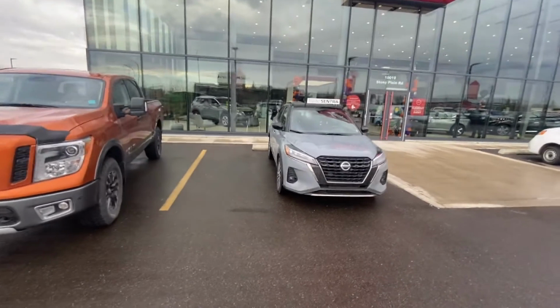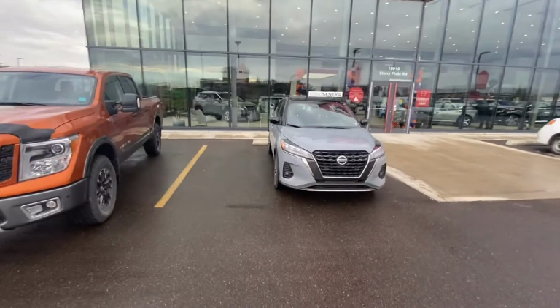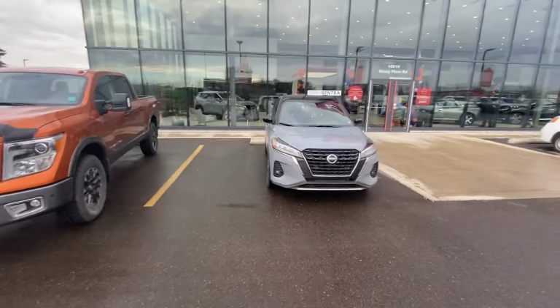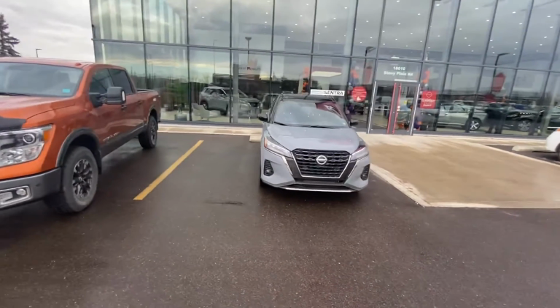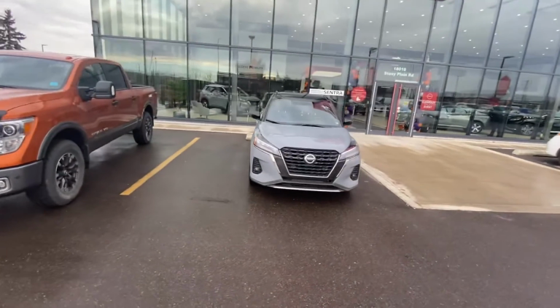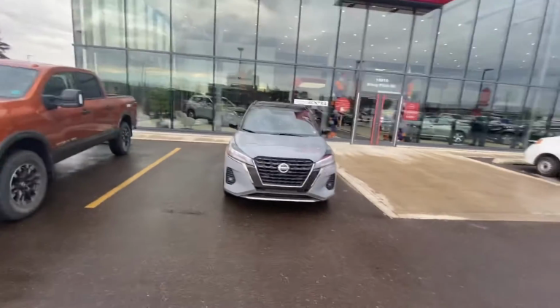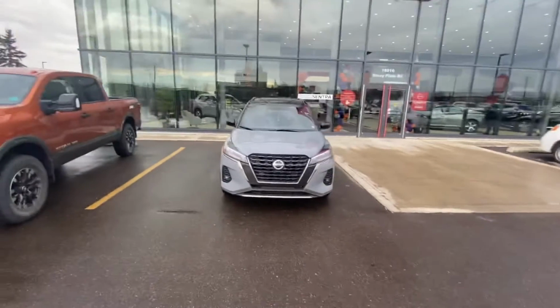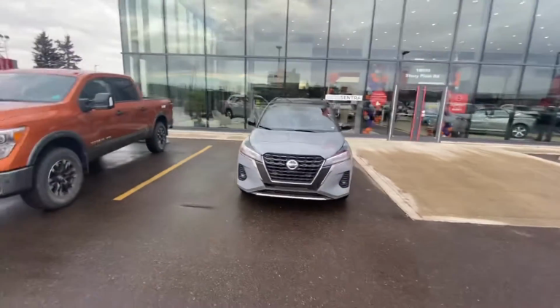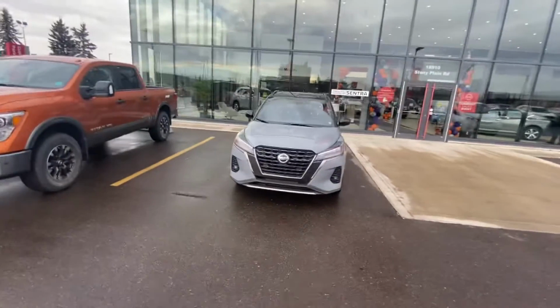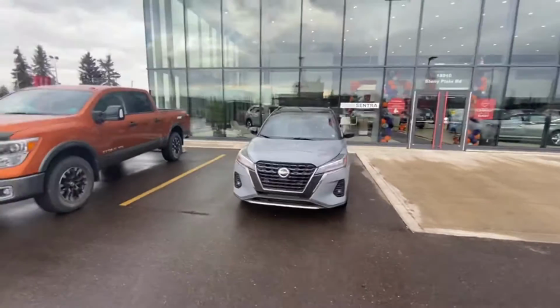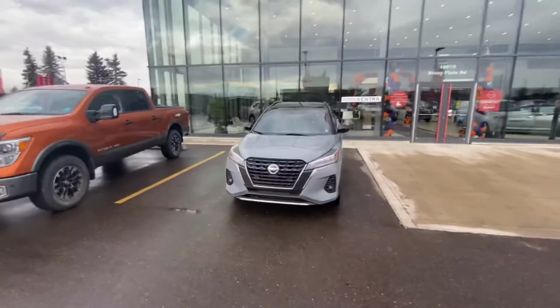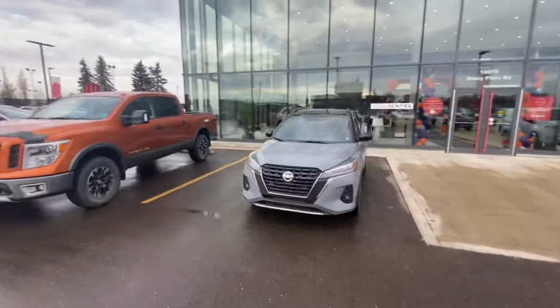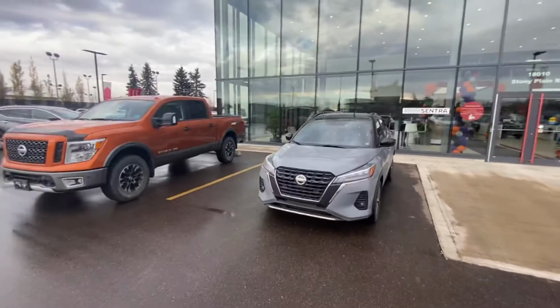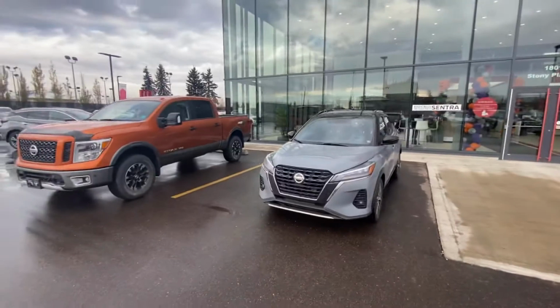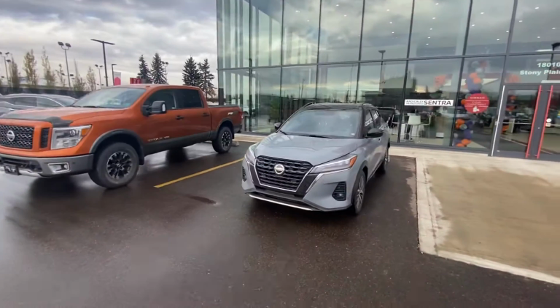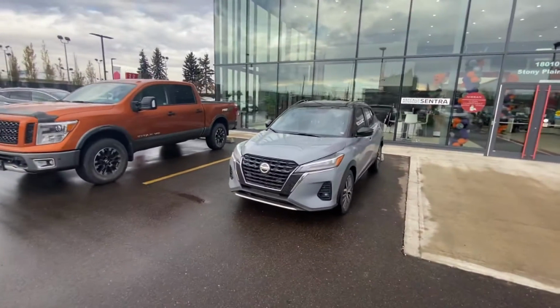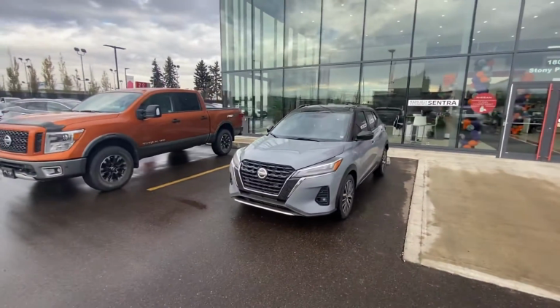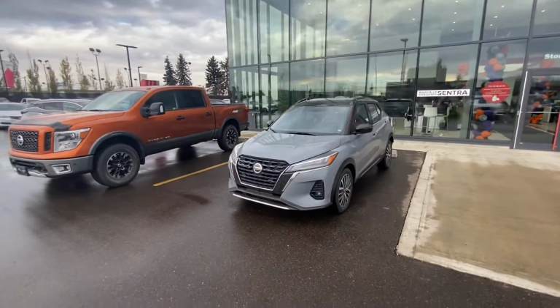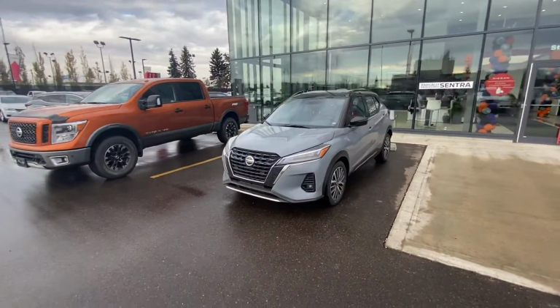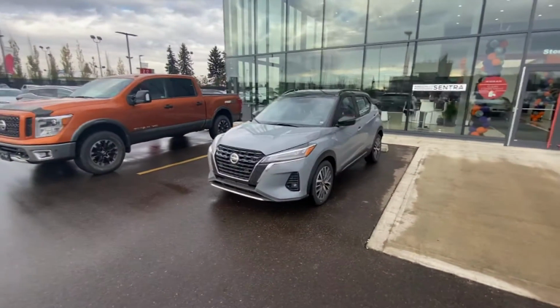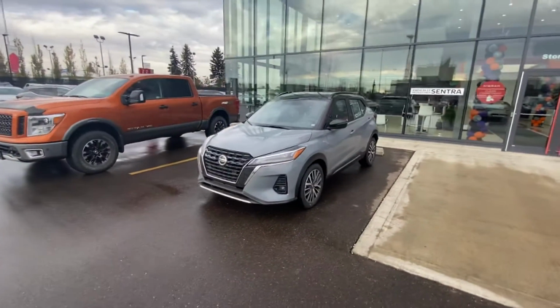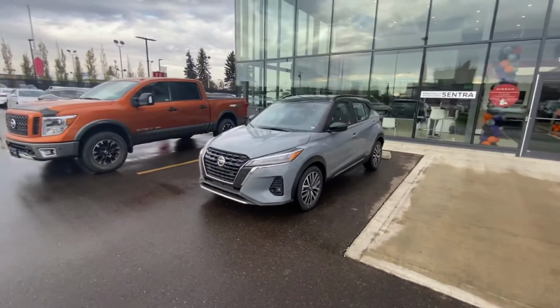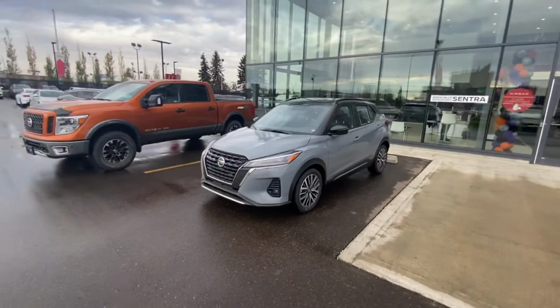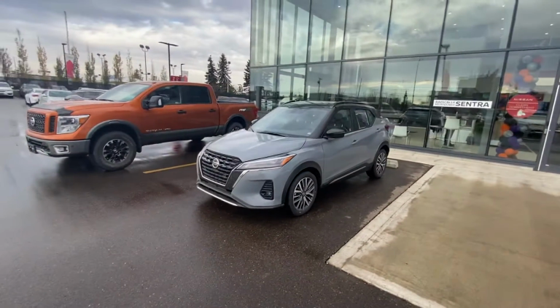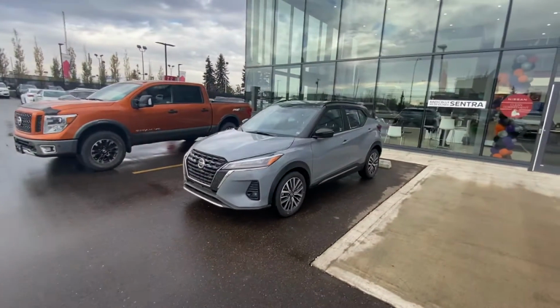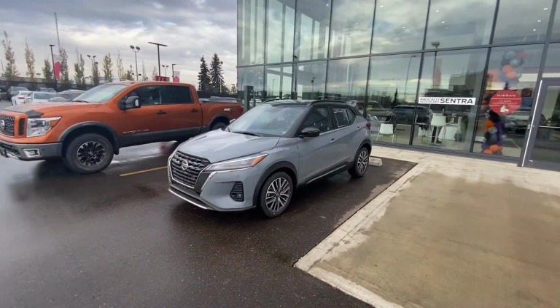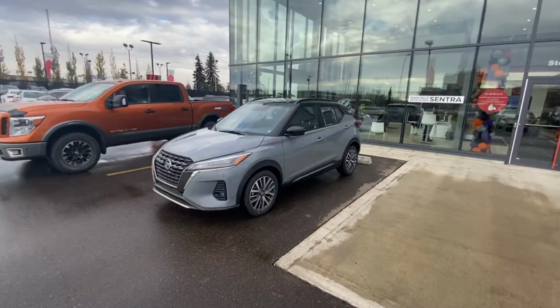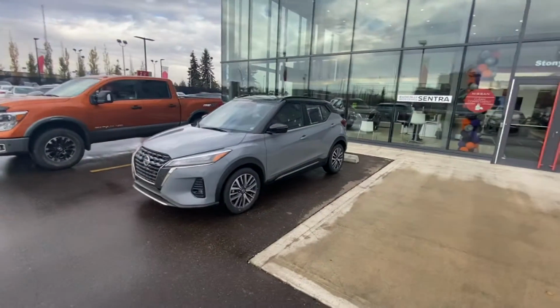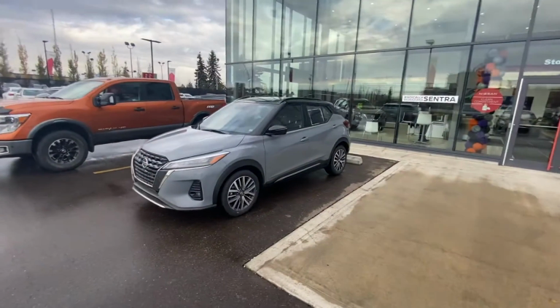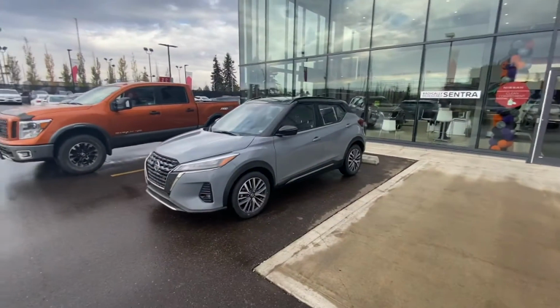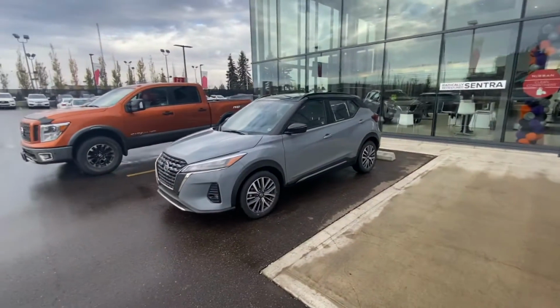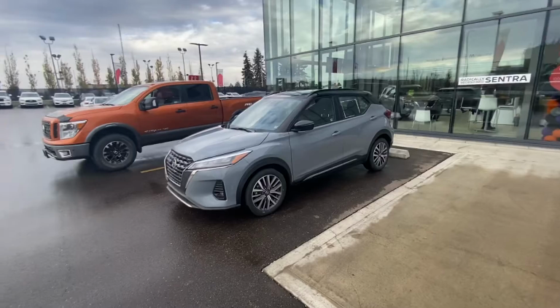This is the Boulder Gray one that you saw on our website. I'm really sorry that it had the stock photos, but just wanted to show you the actual vehicle.